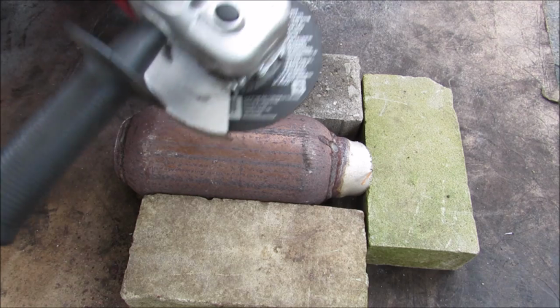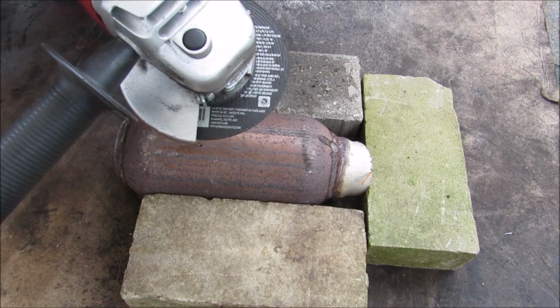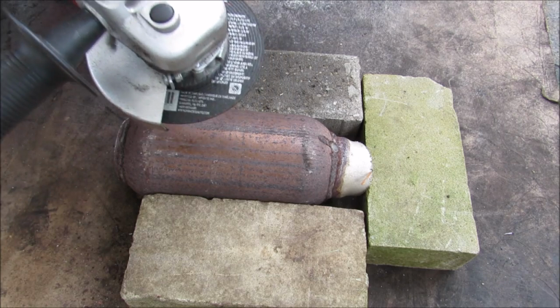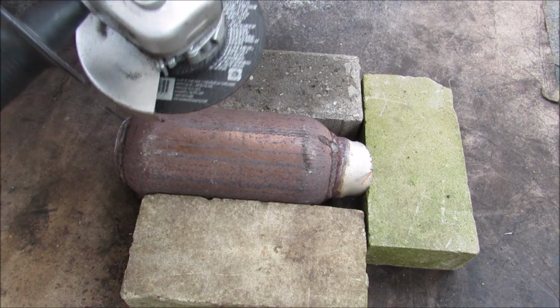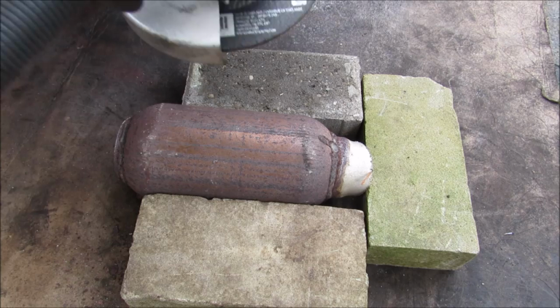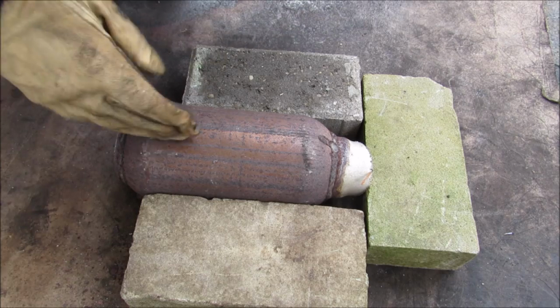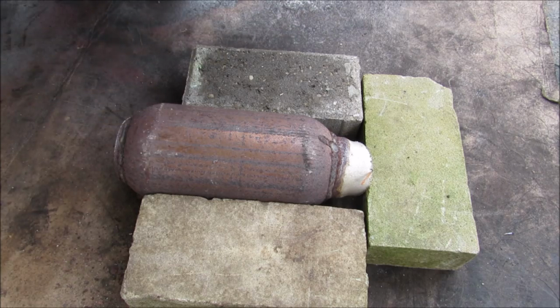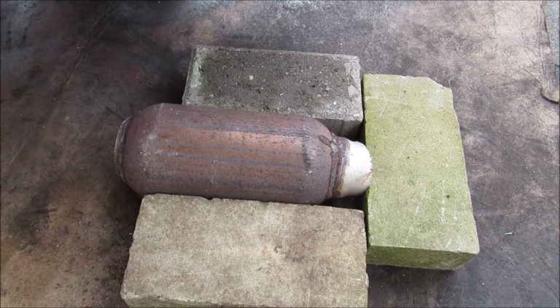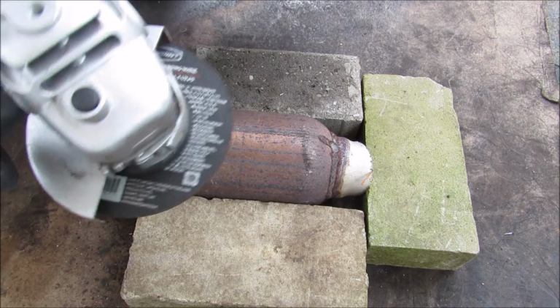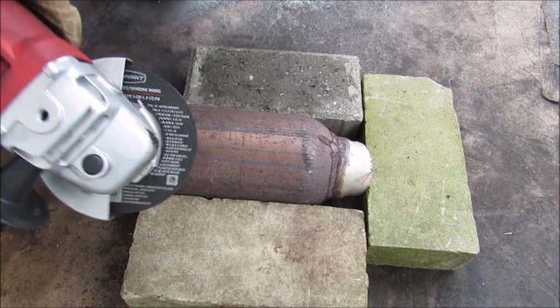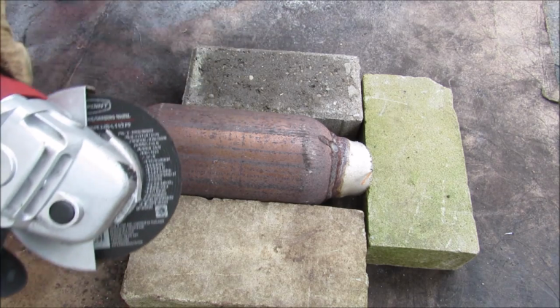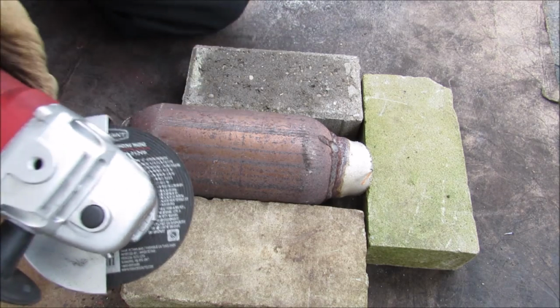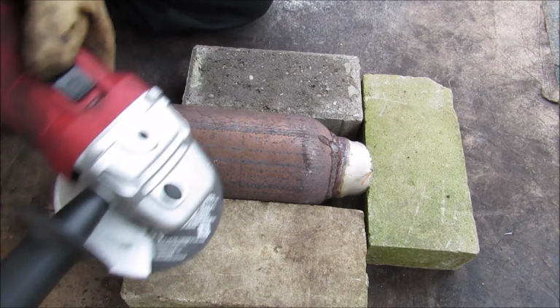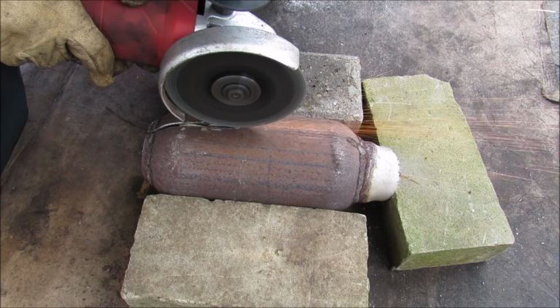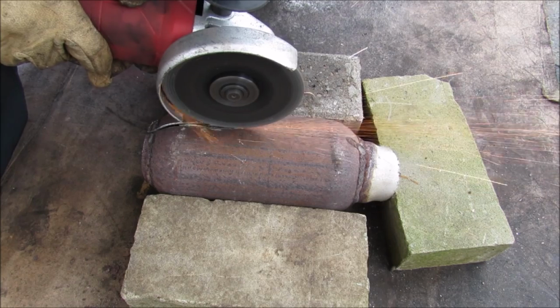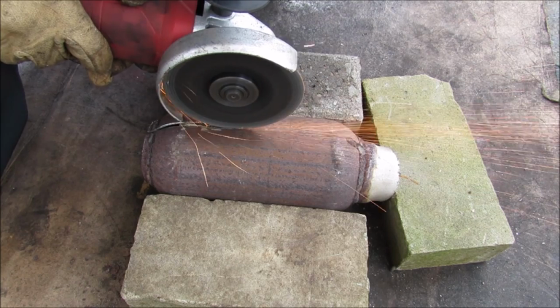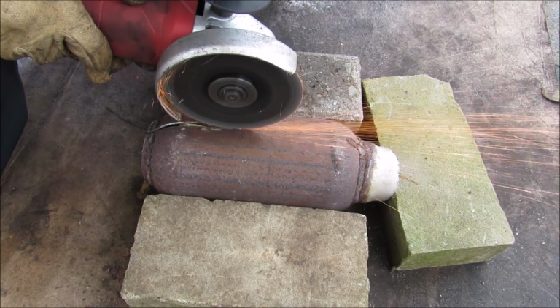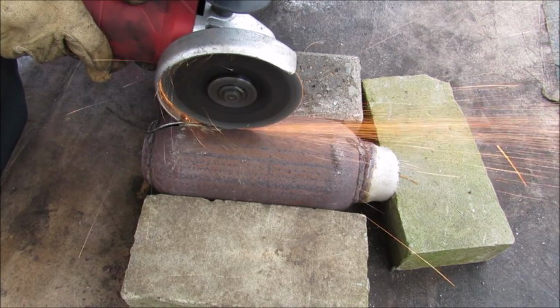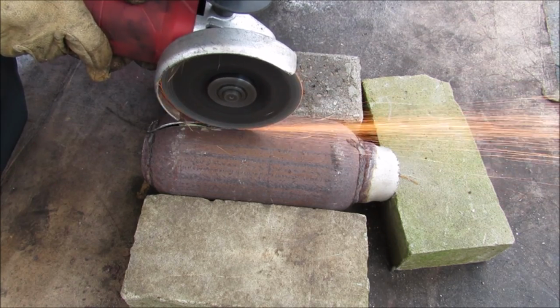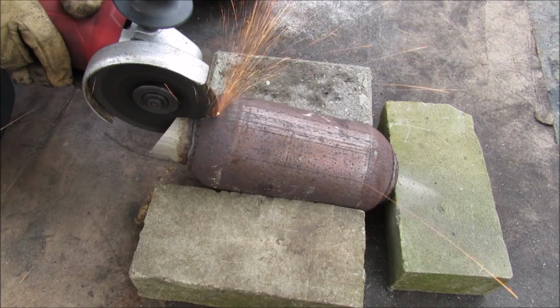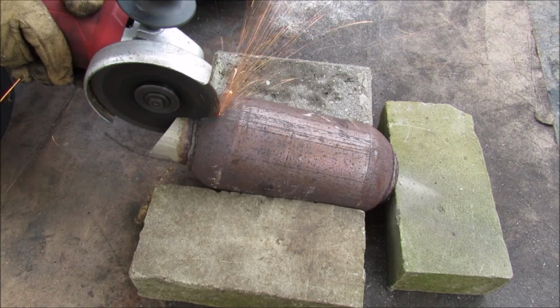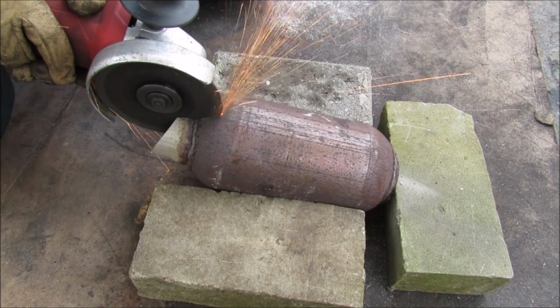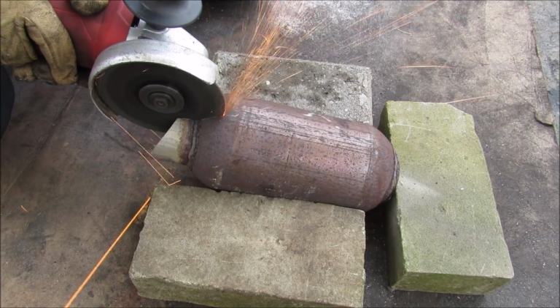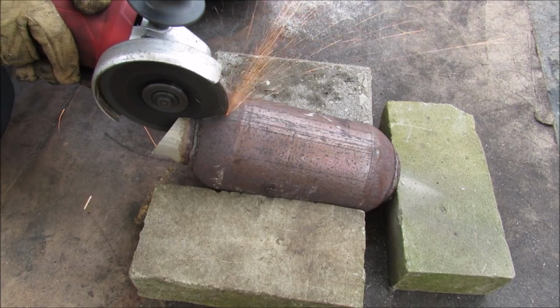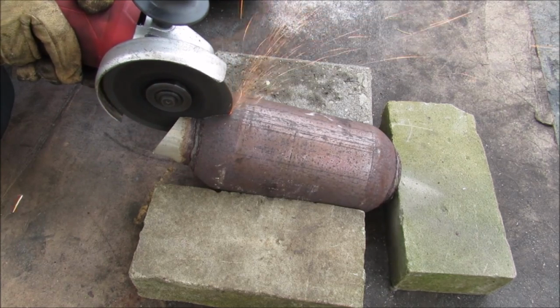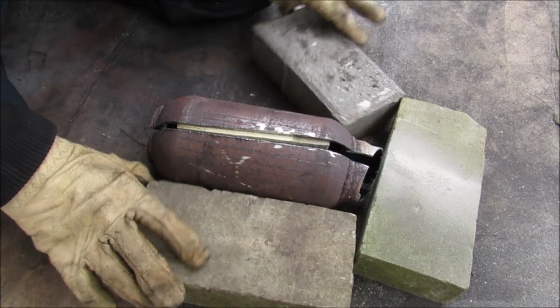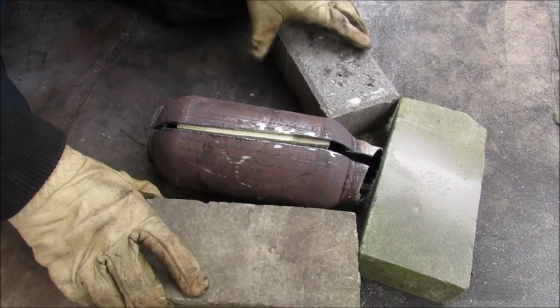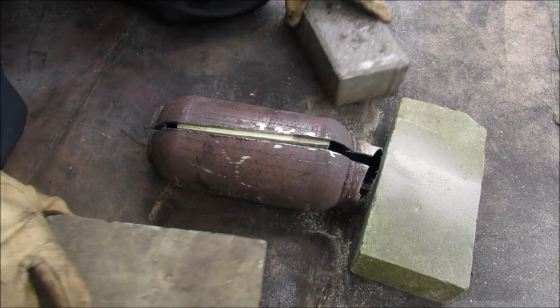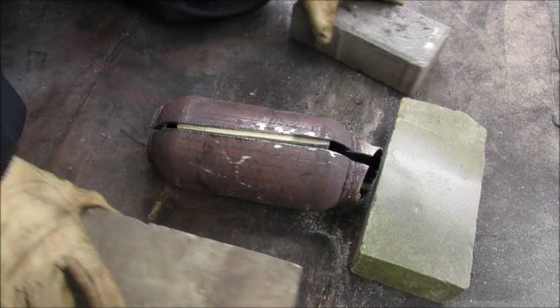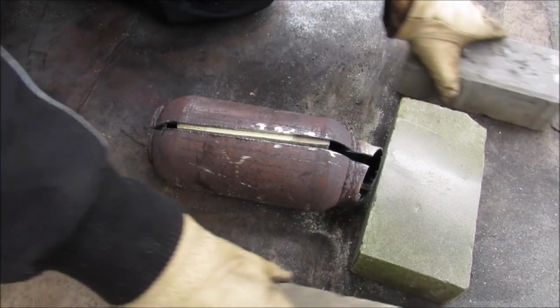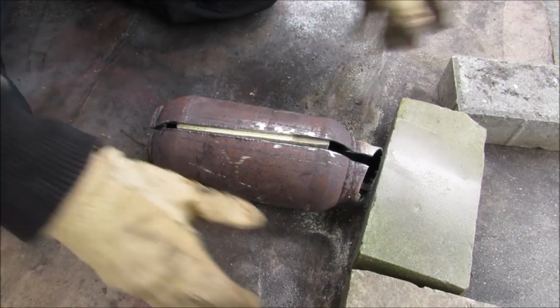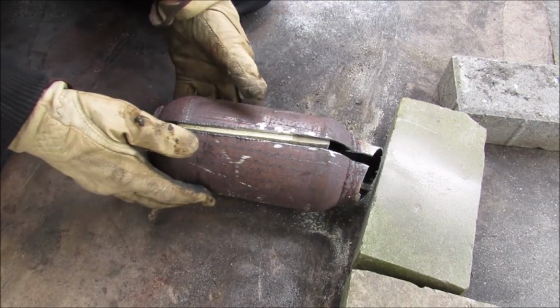I've got my grinder all ready here. I'm going to cut open this catalytic converter and see what's inside. Alright, I've cut both sides open.